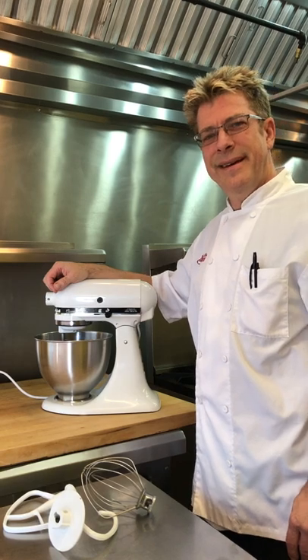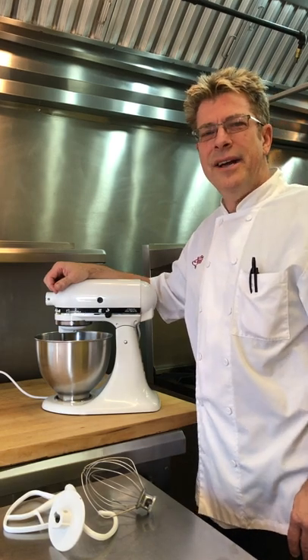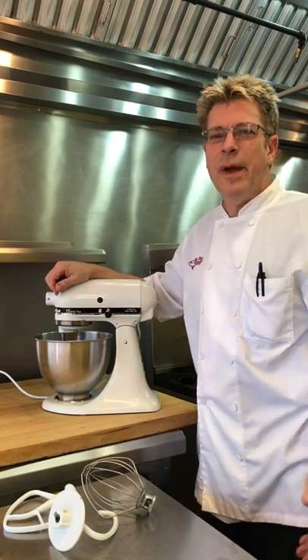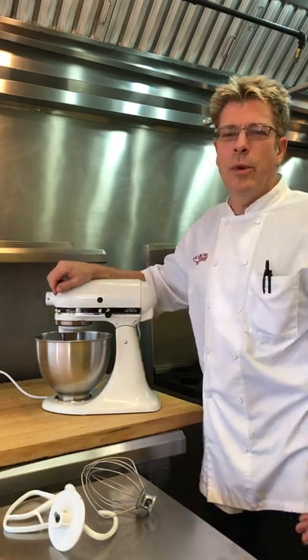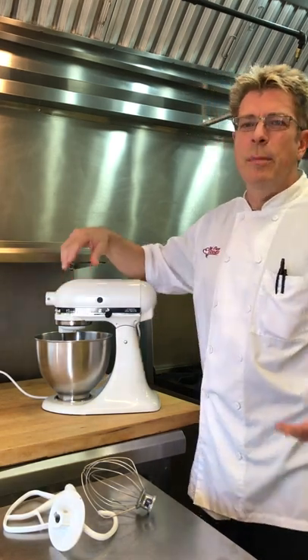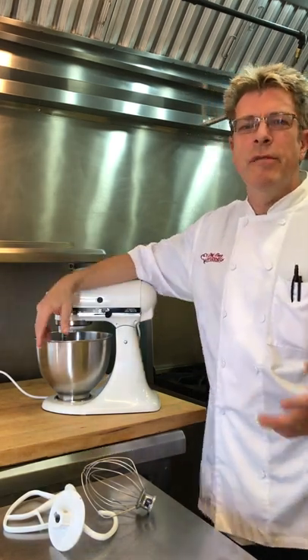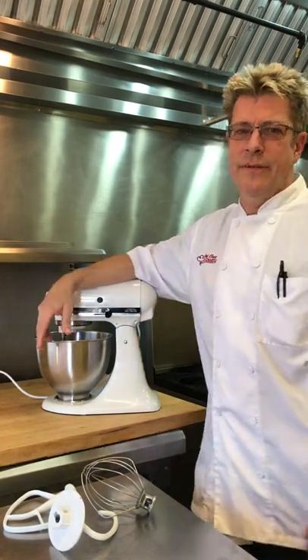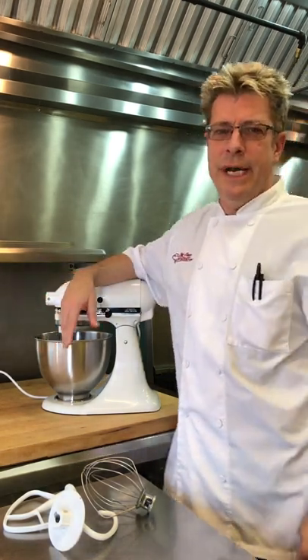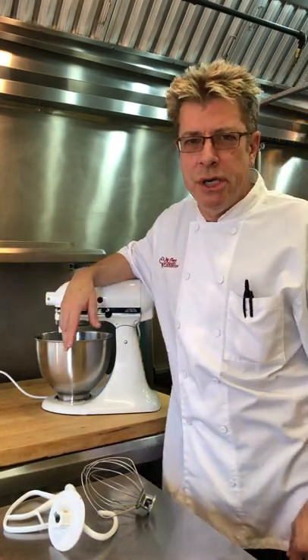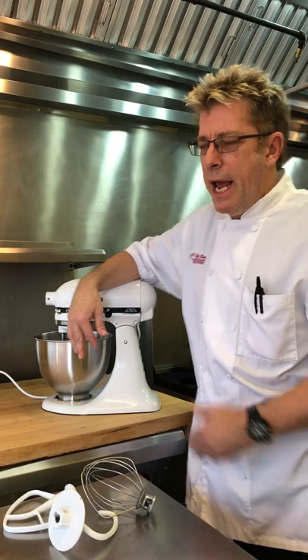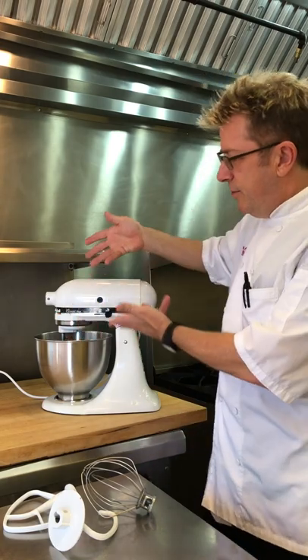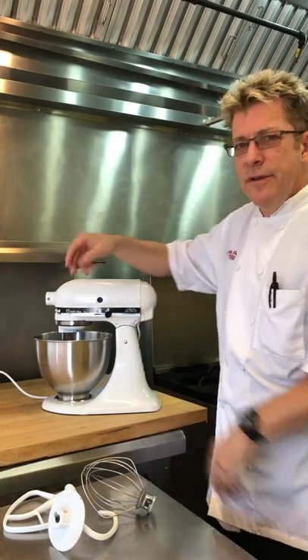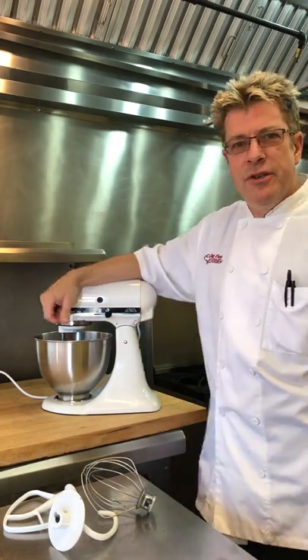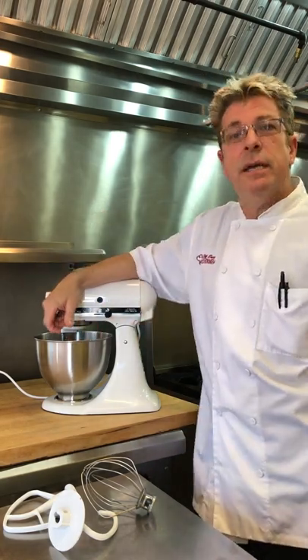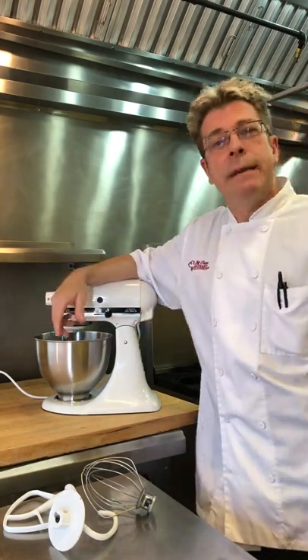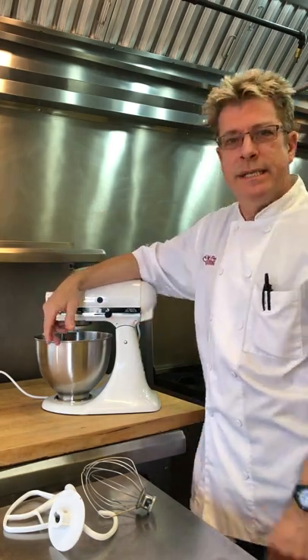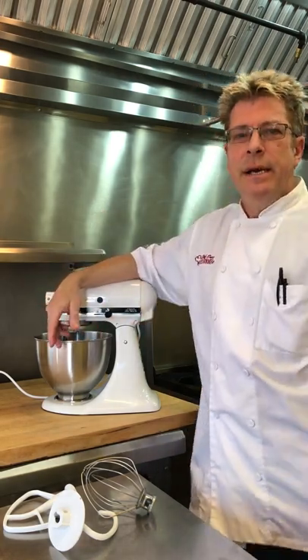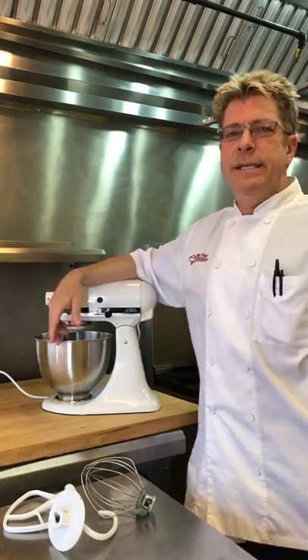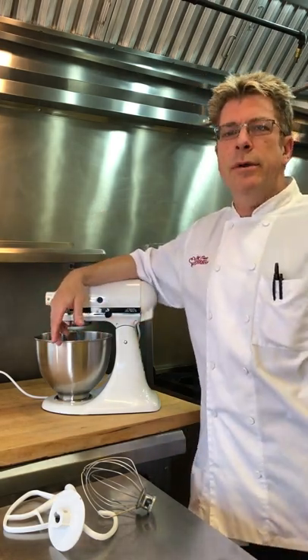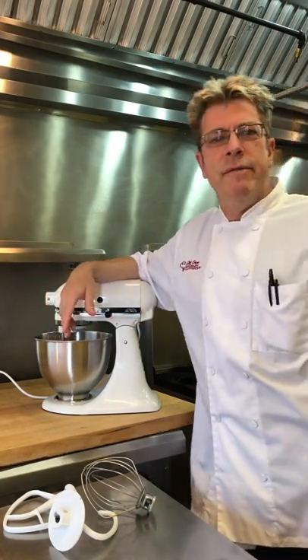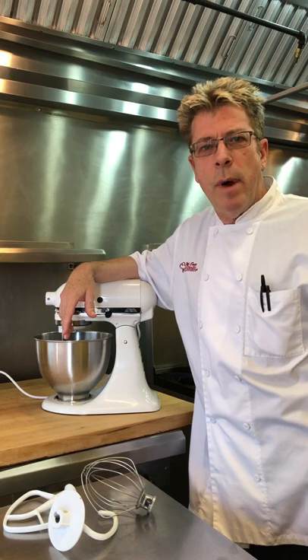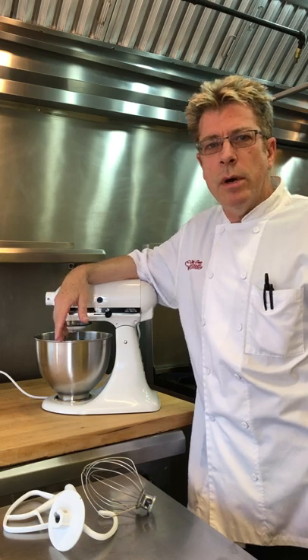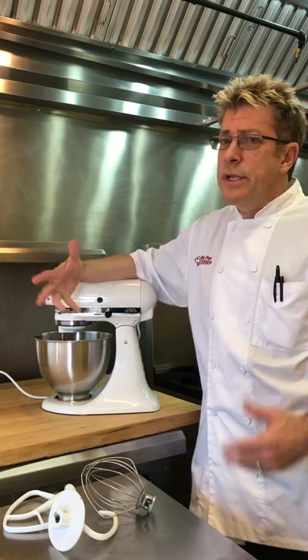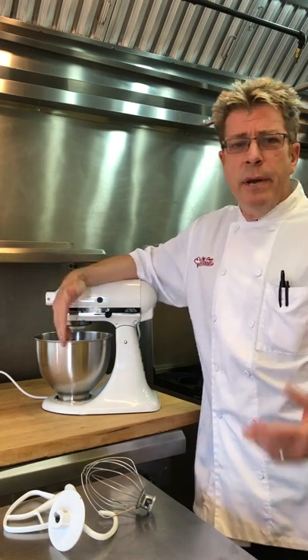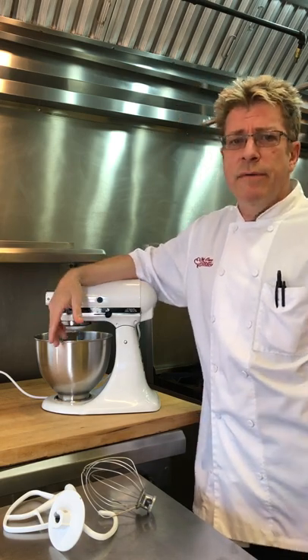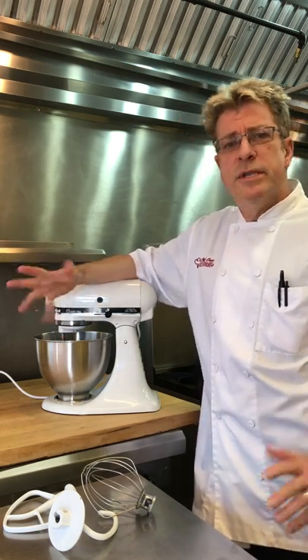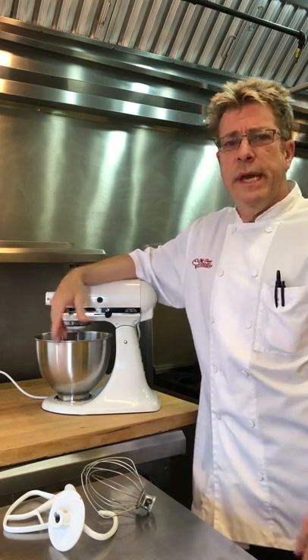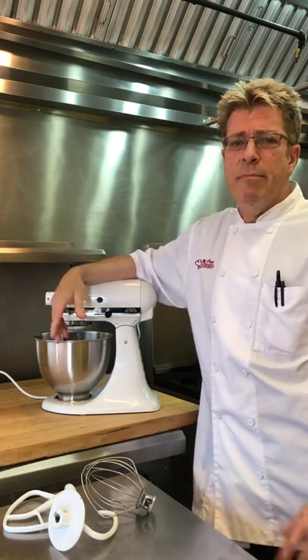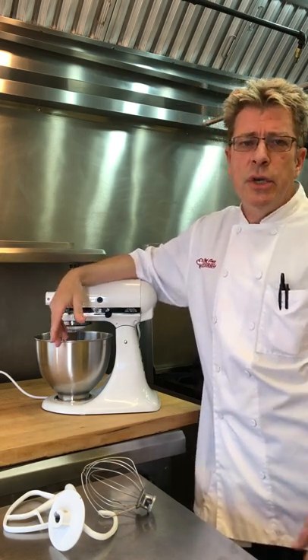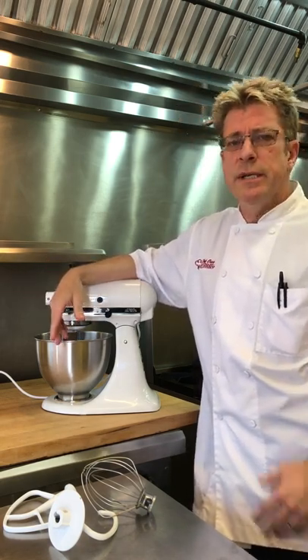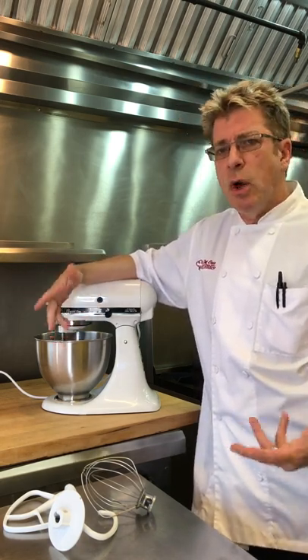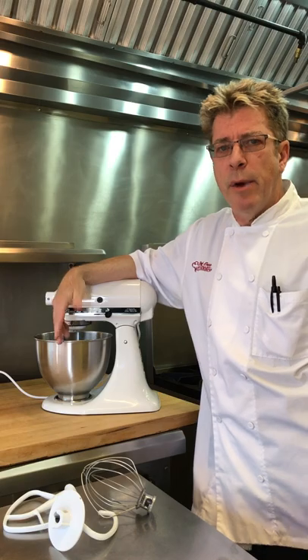Hey guys, Chef Eric here with one of my favorite pieces of equipment in the kitchen — this is my KitchenAid Classic Plus. It has a 275 watt motor which has plenty of power for doing small things like batches of cookies and a small loaf of bread.